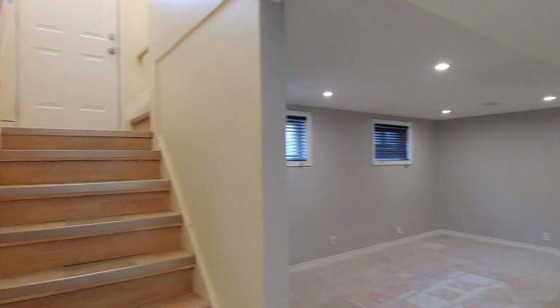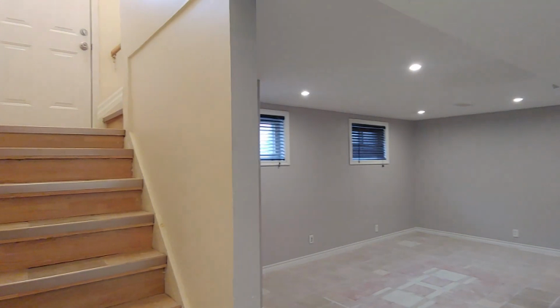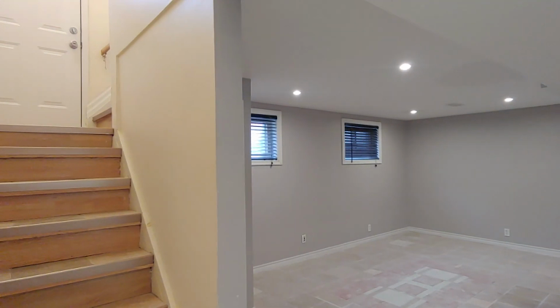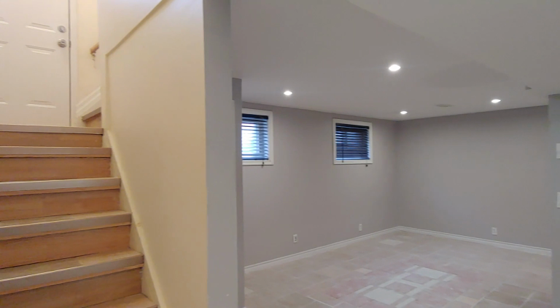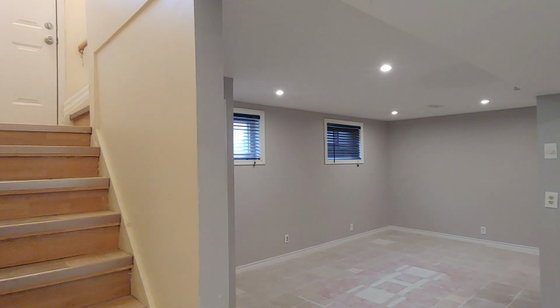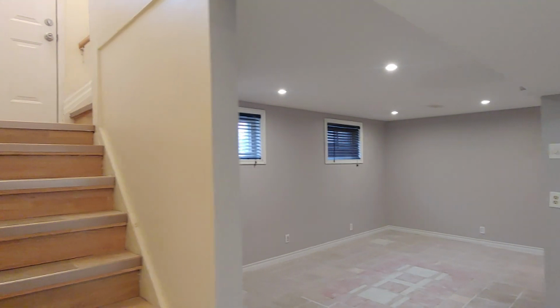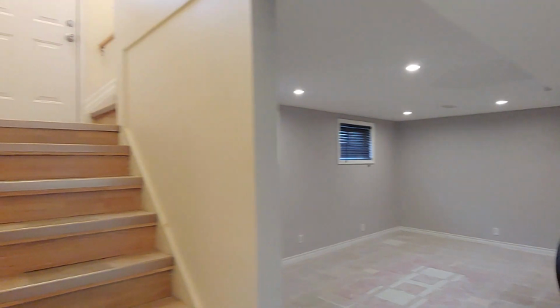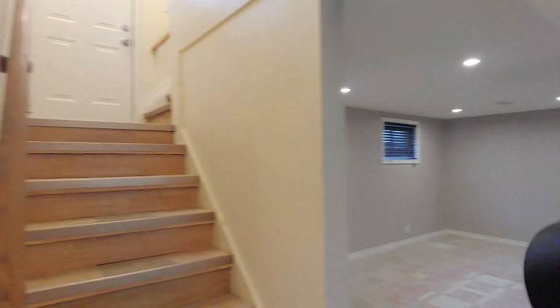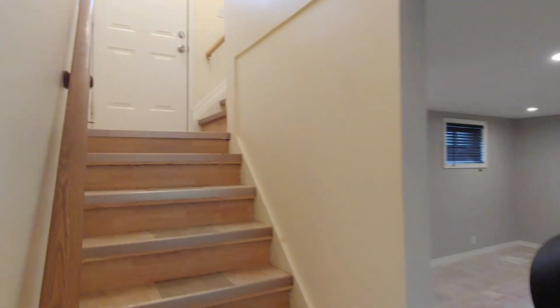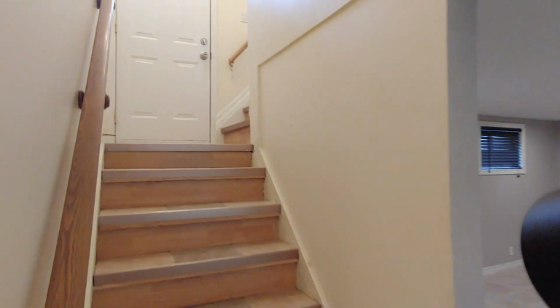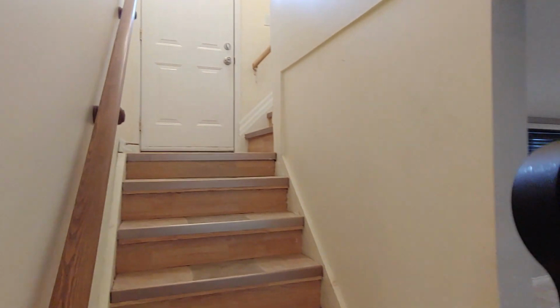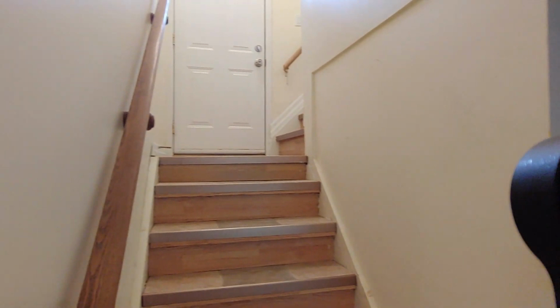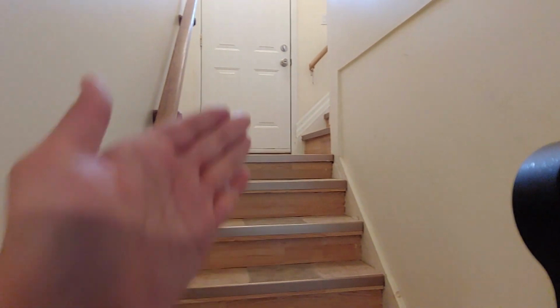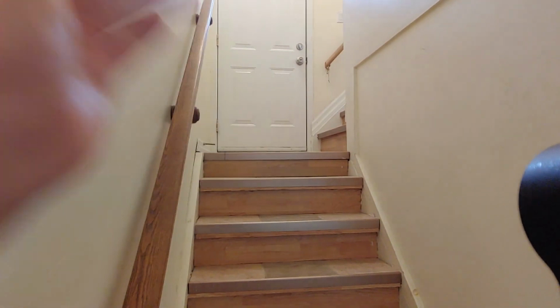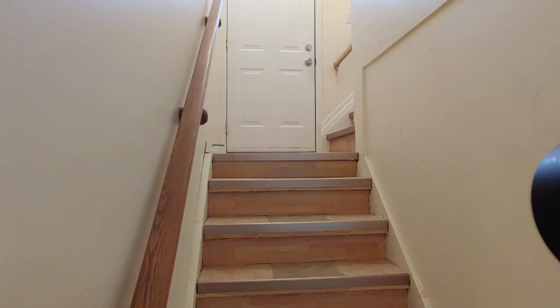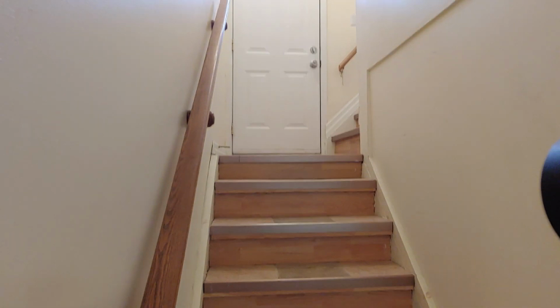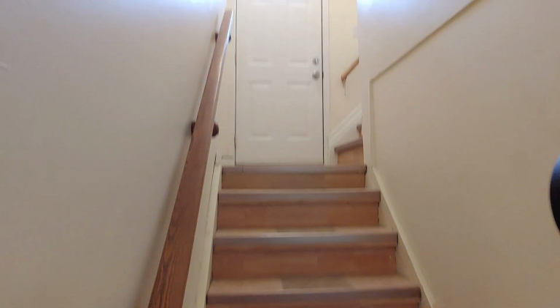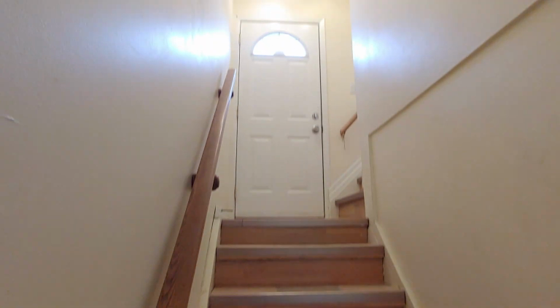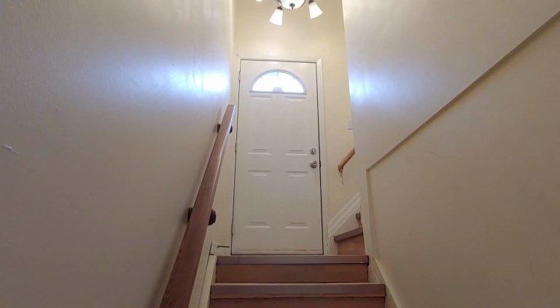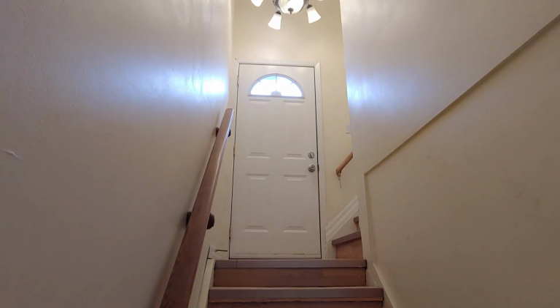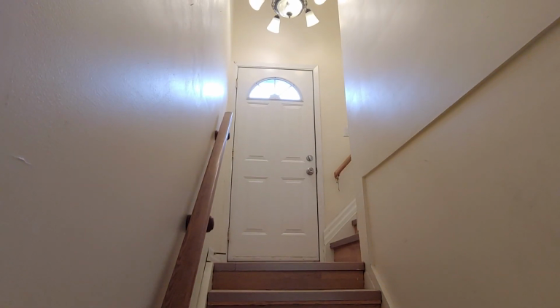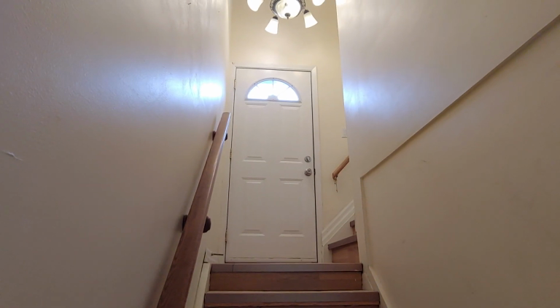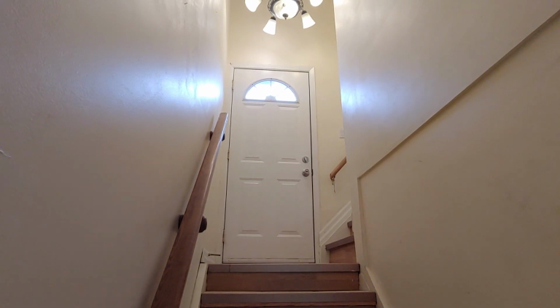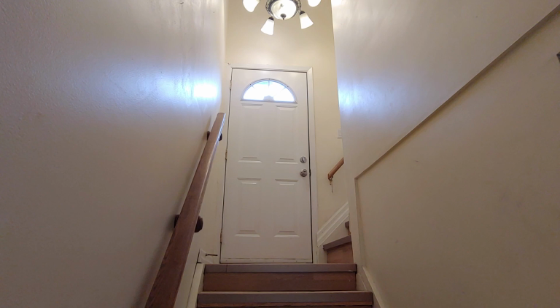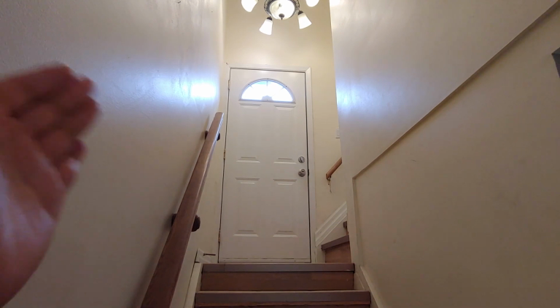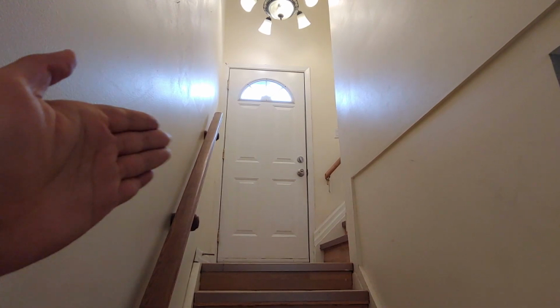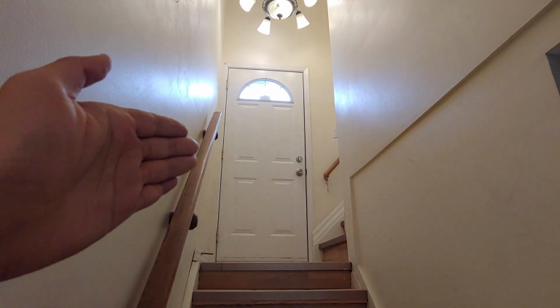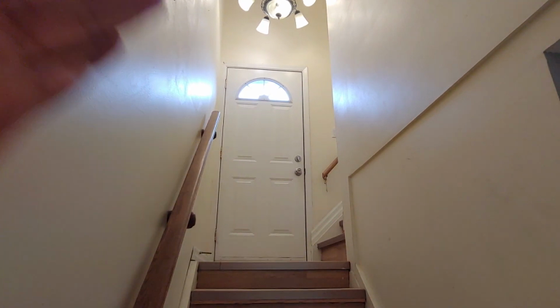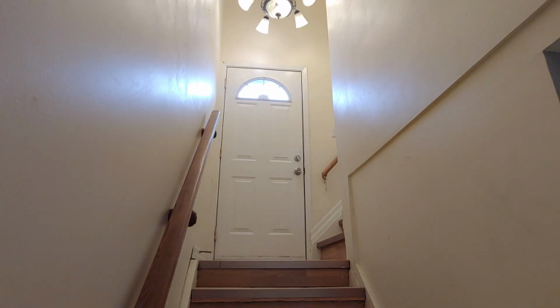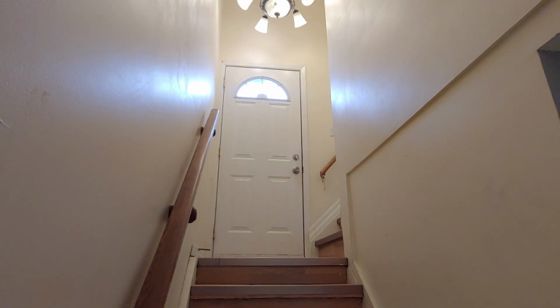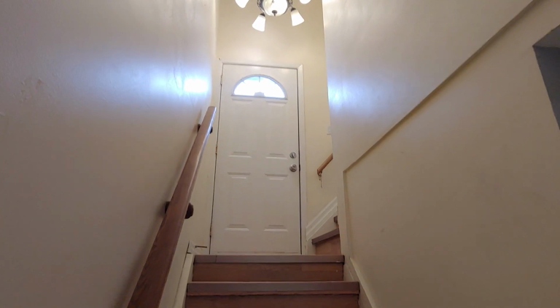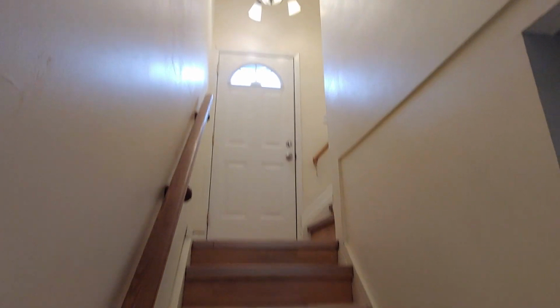Right now we're inside the unit. This is the entrance — it is a basement level unit, so here you come down the stairs.